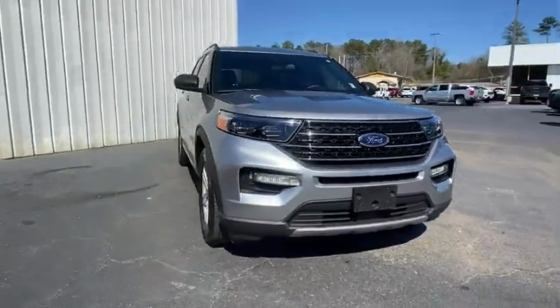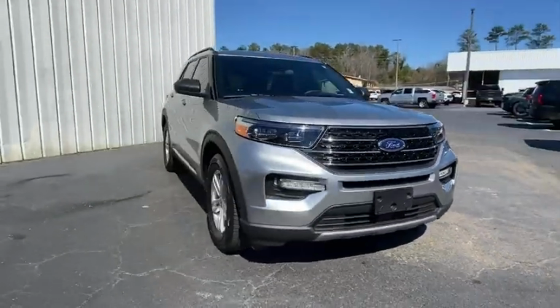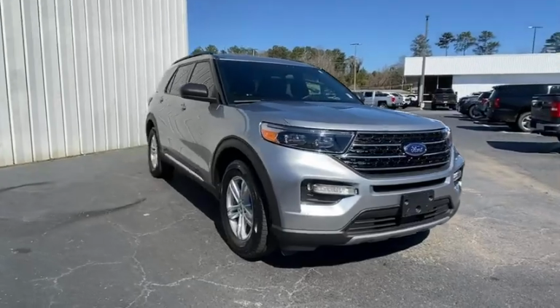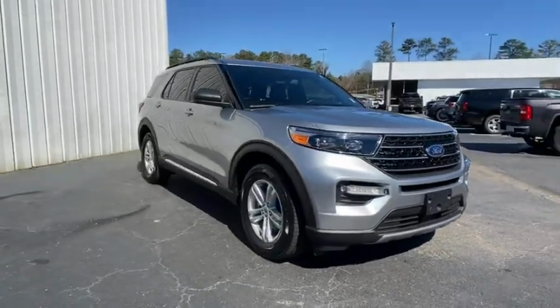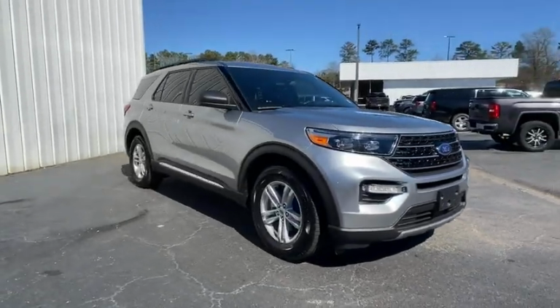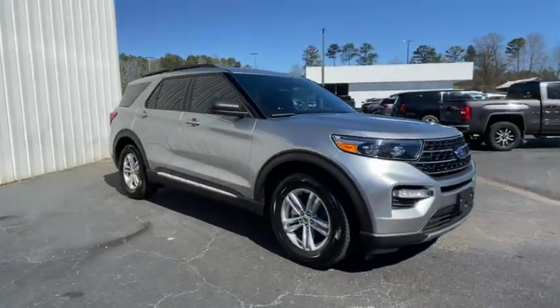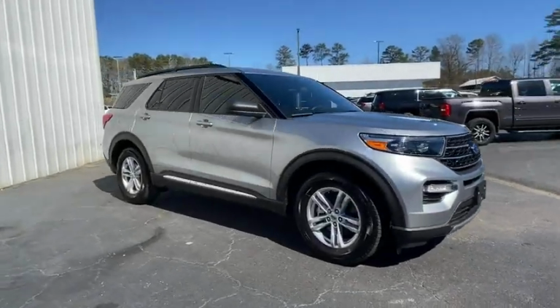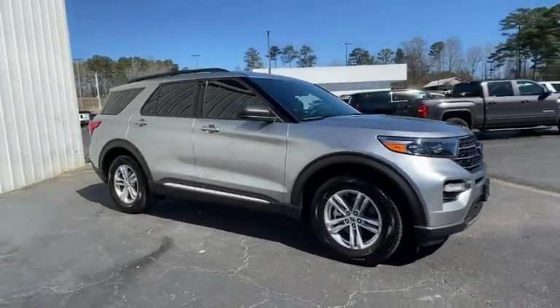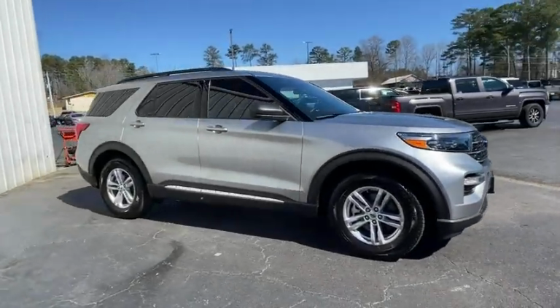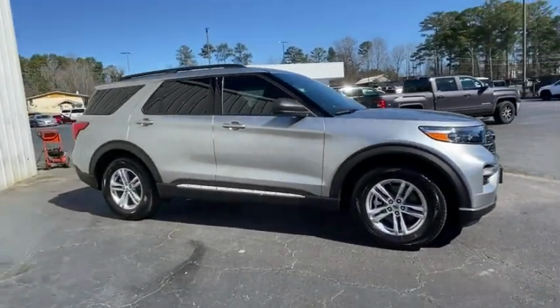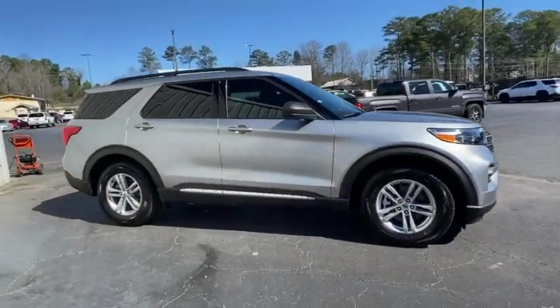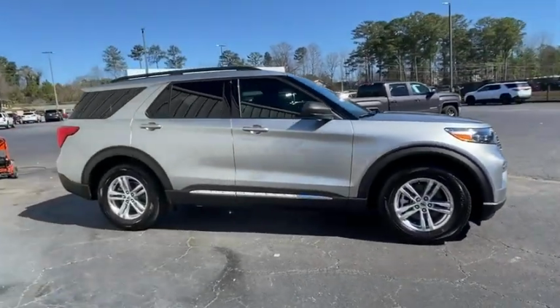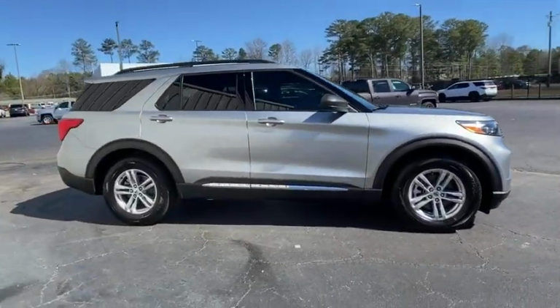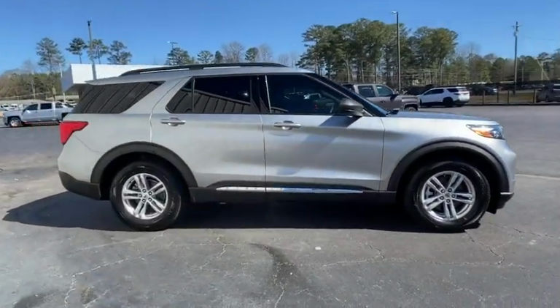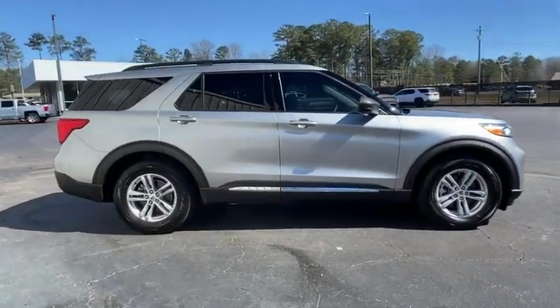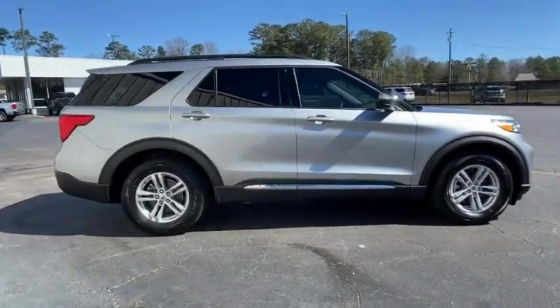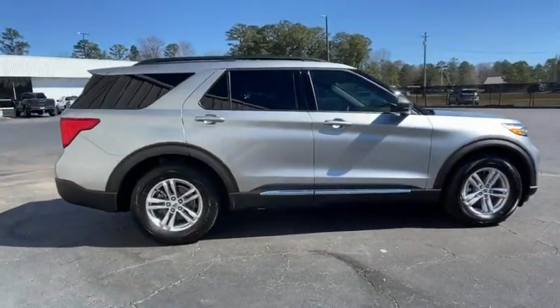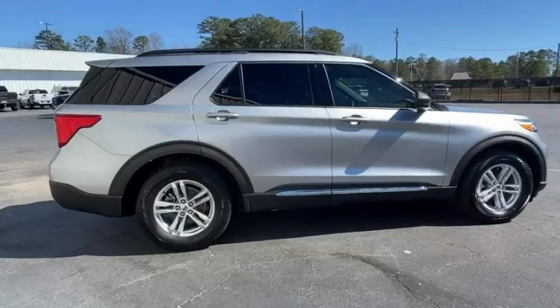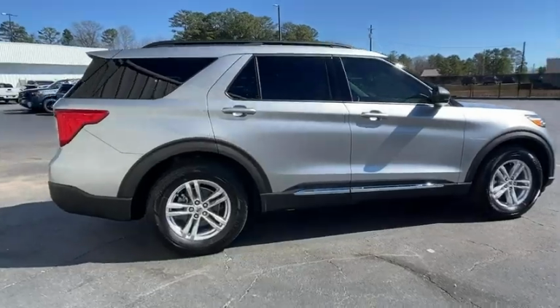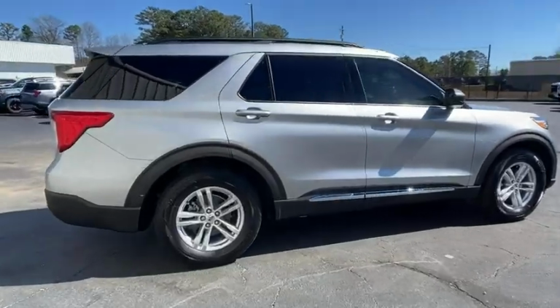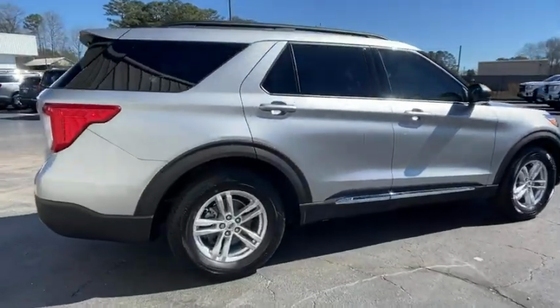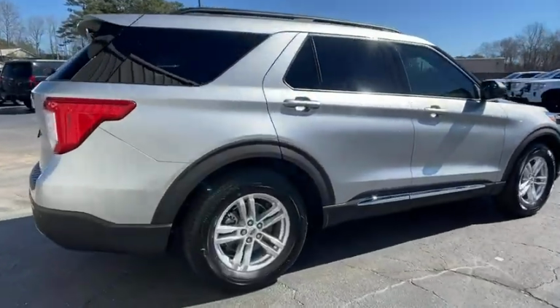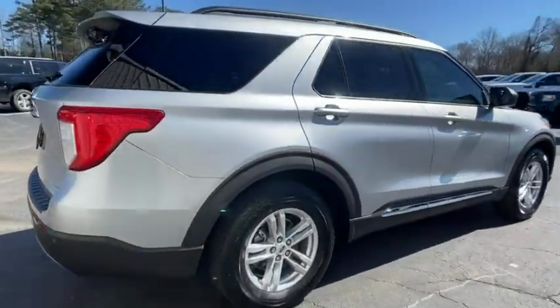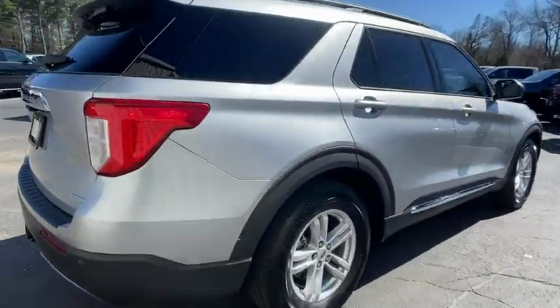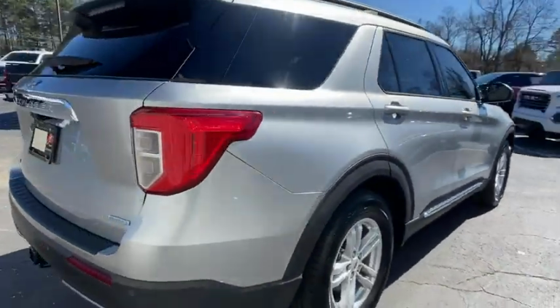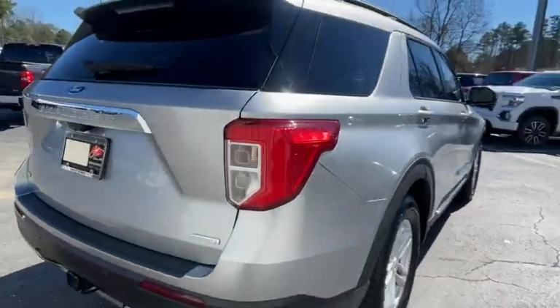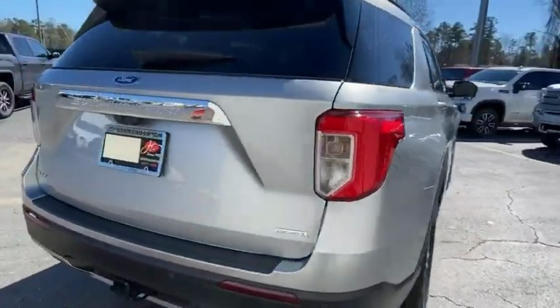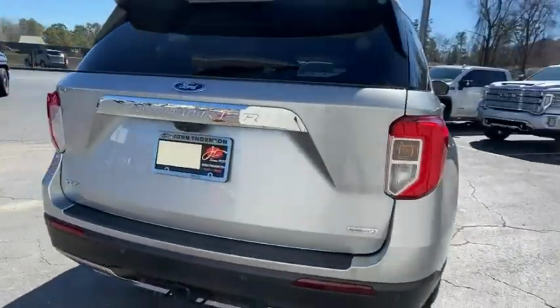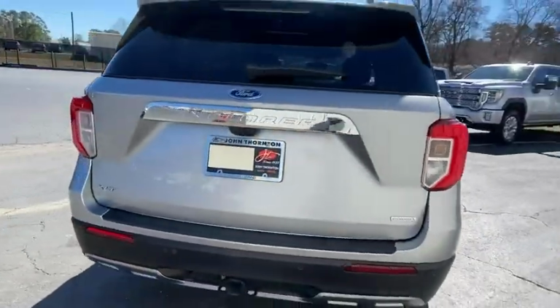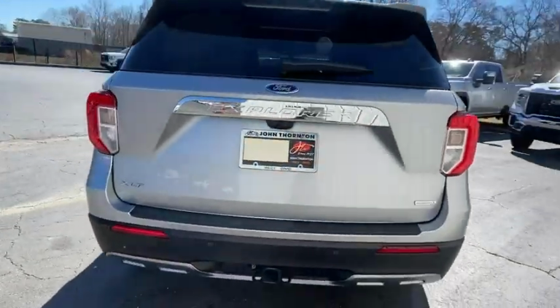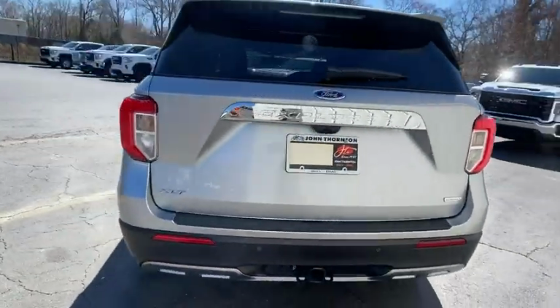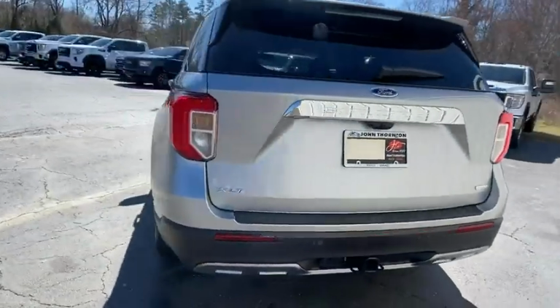Aluminum wheels, universal garage door opener, eight speakers, compass, electronic stability control, fog lights, heated front driver and passenger seats.